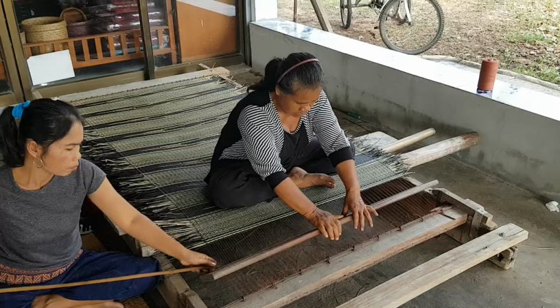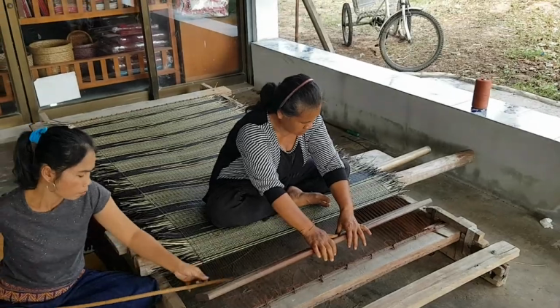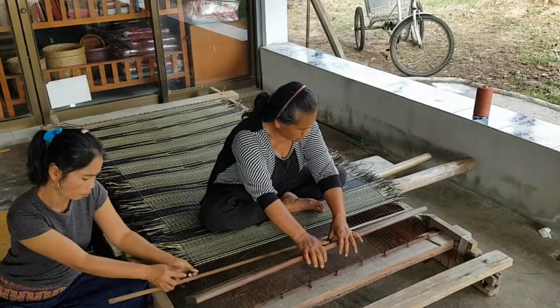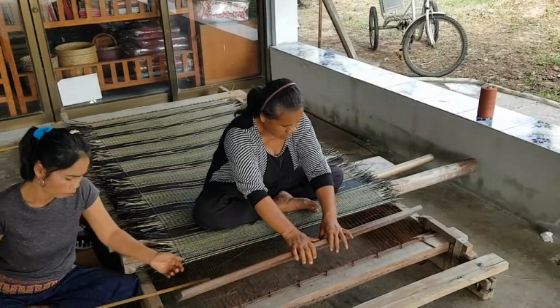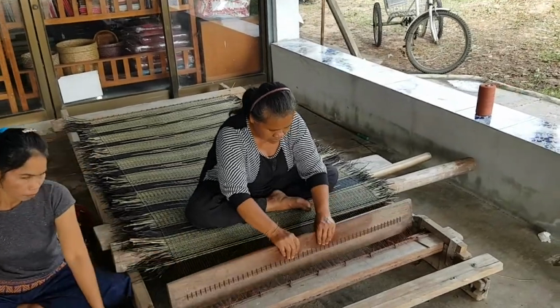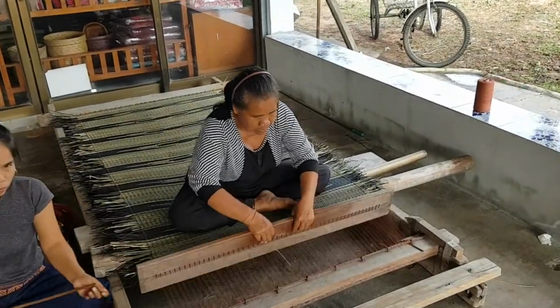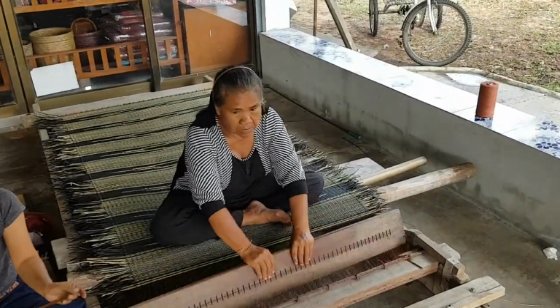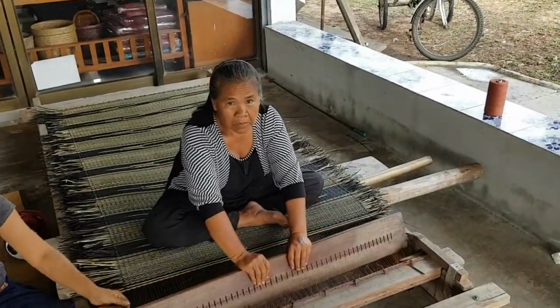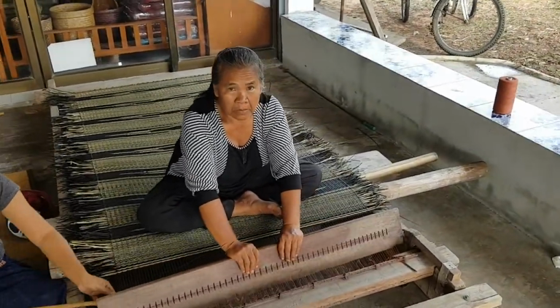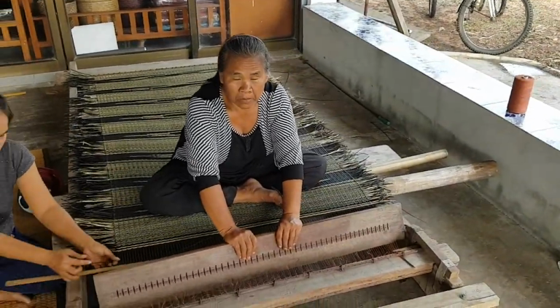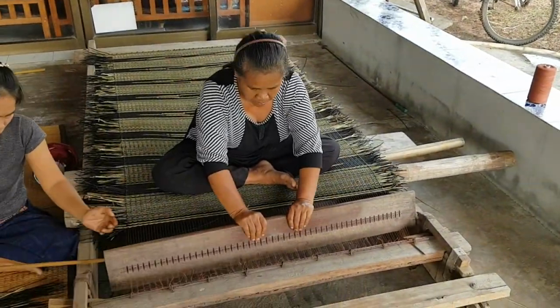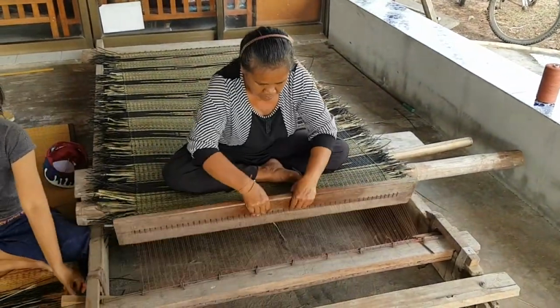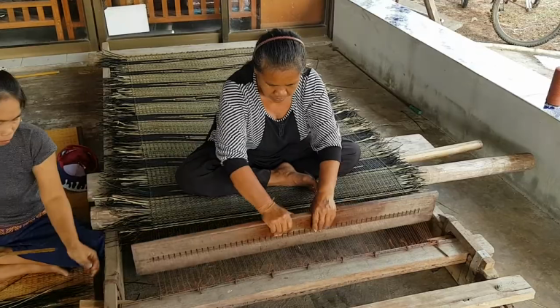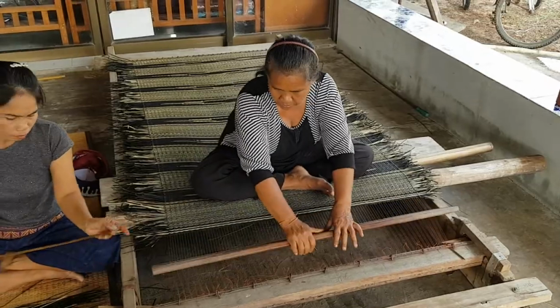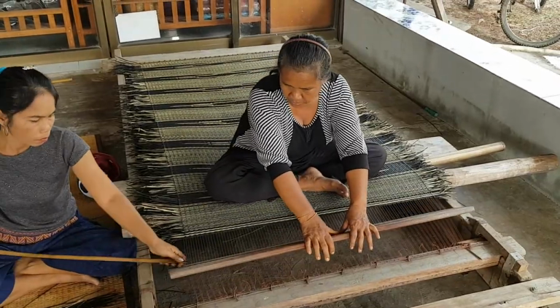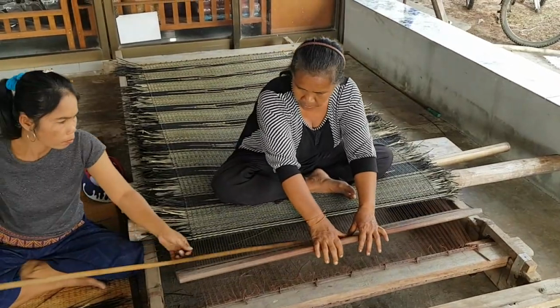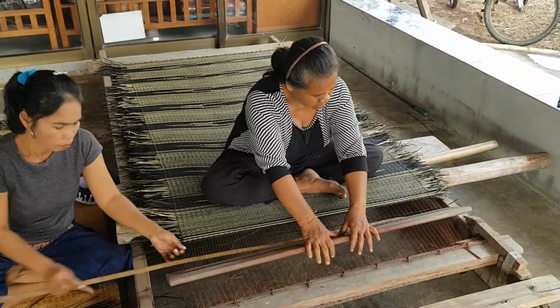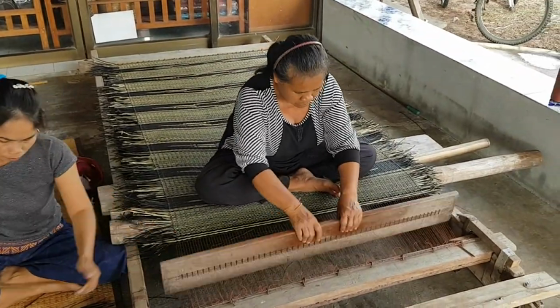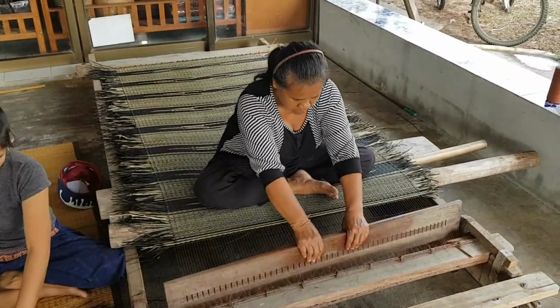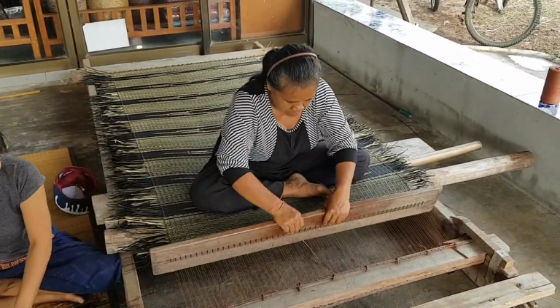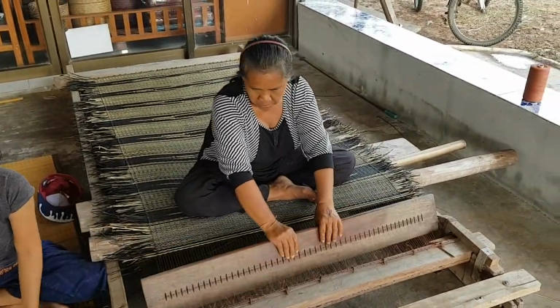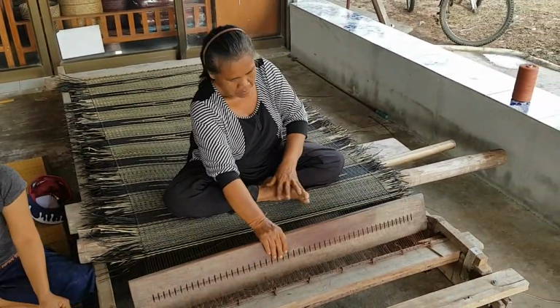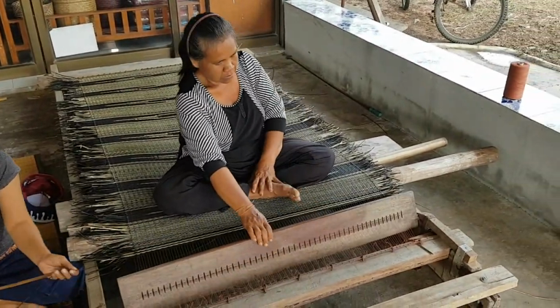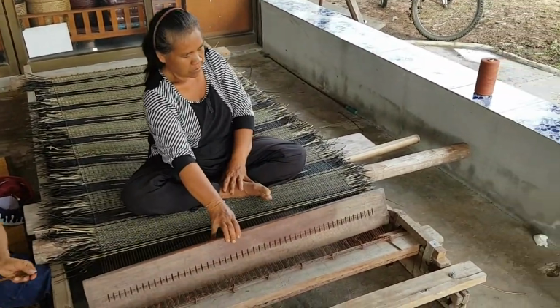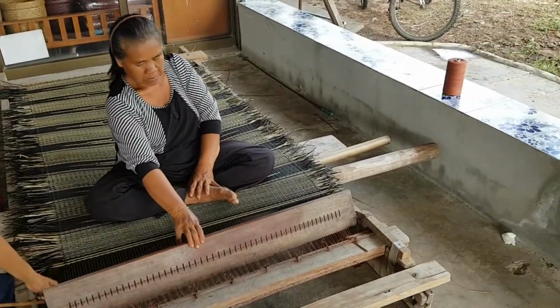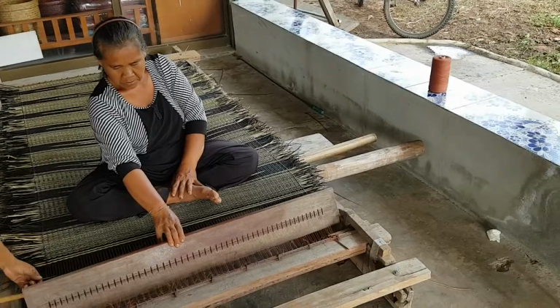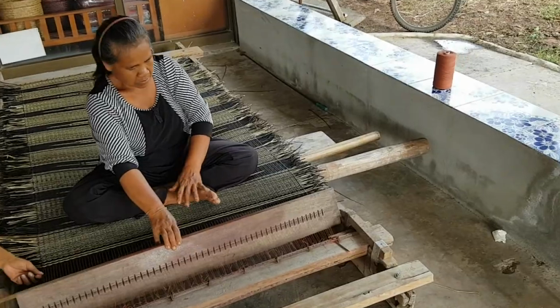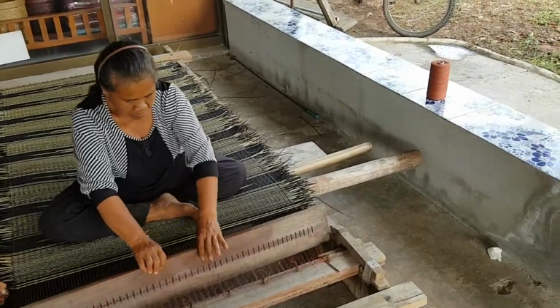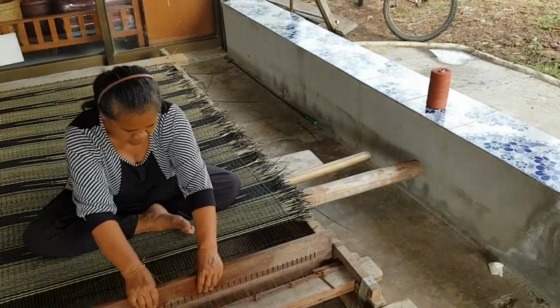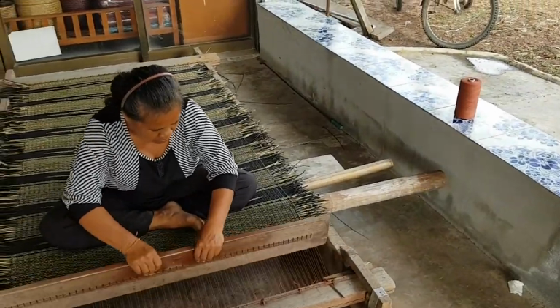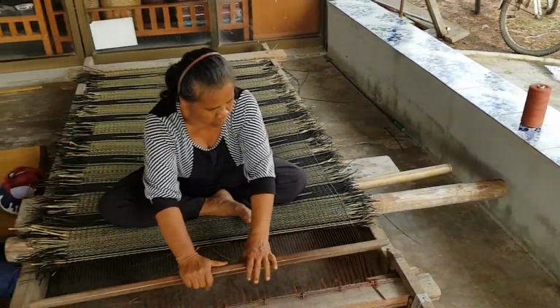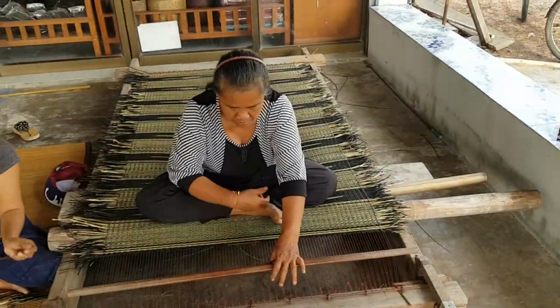Hi, welcome to East Coast Travel on YouTube. This is how they made the reed mat. I'm not sure the word in English. This is one of reeds.